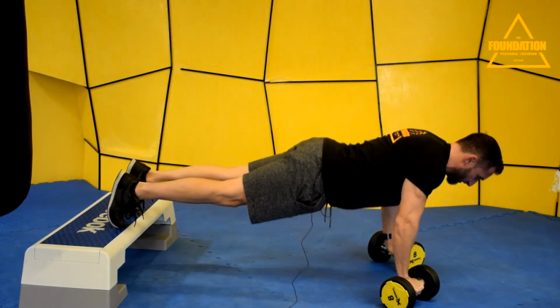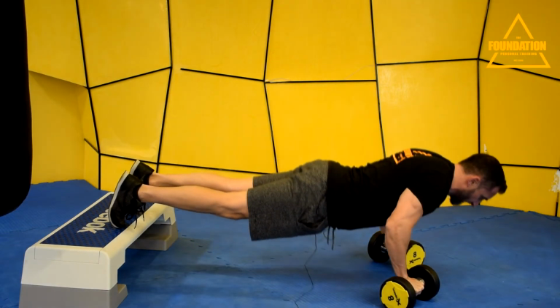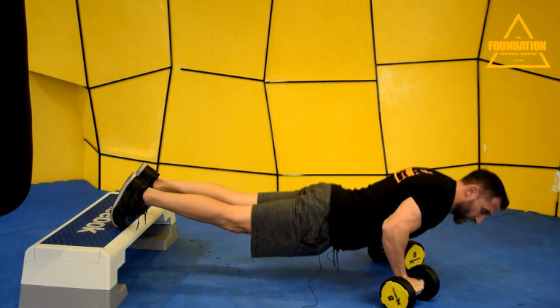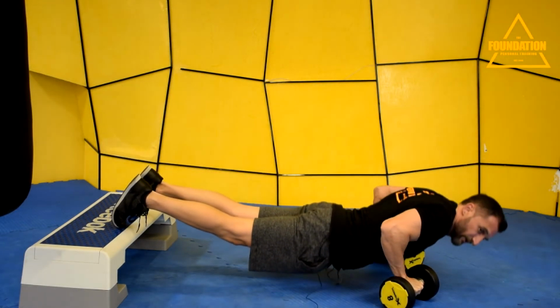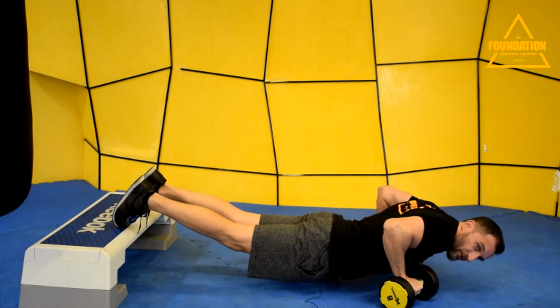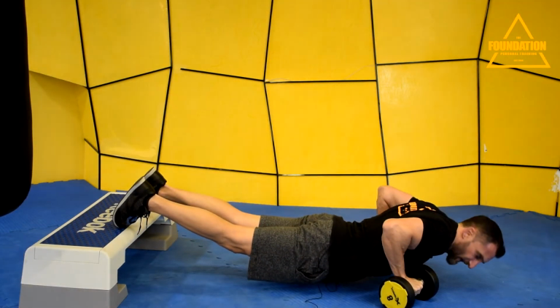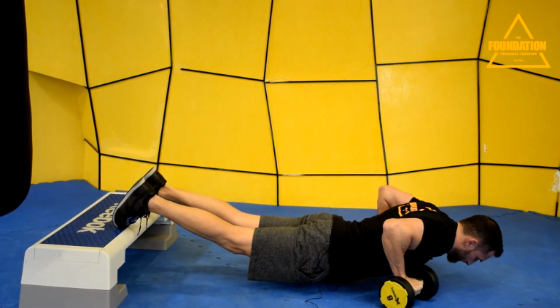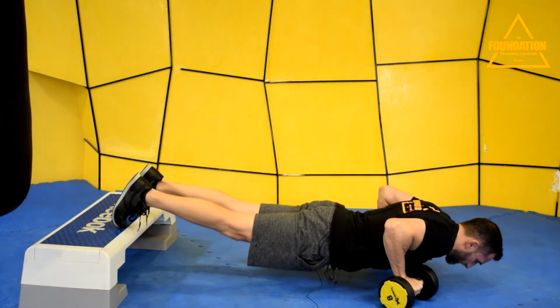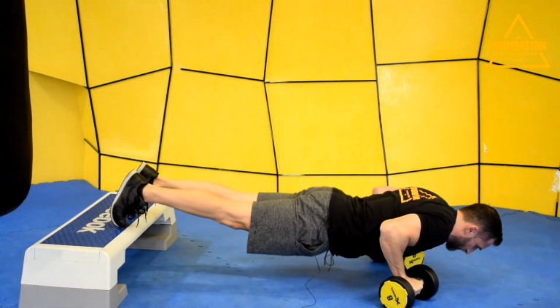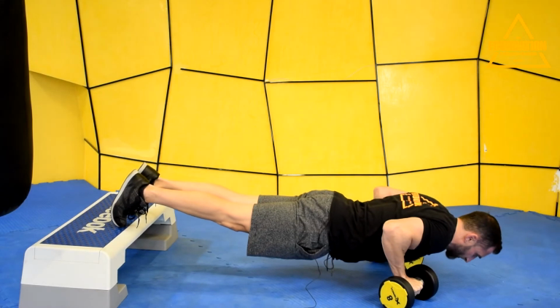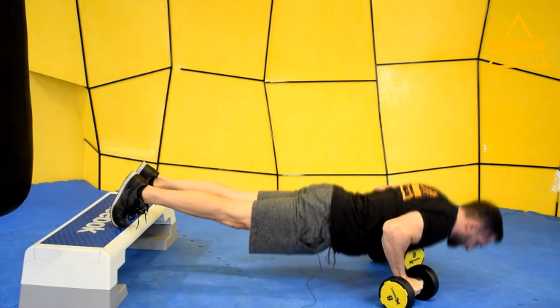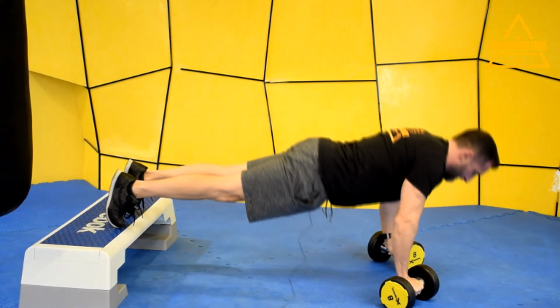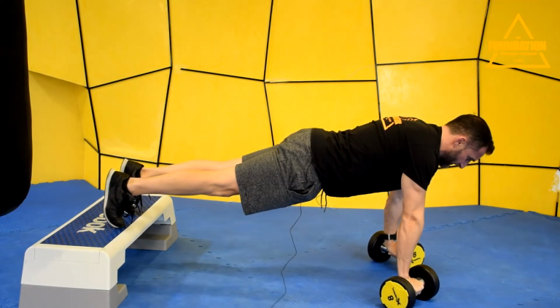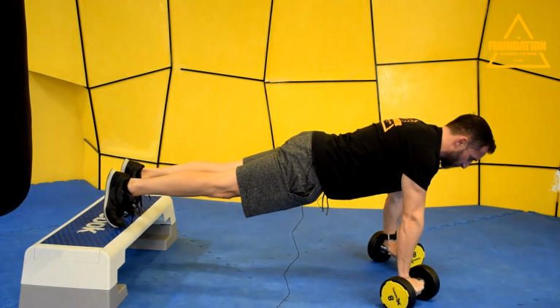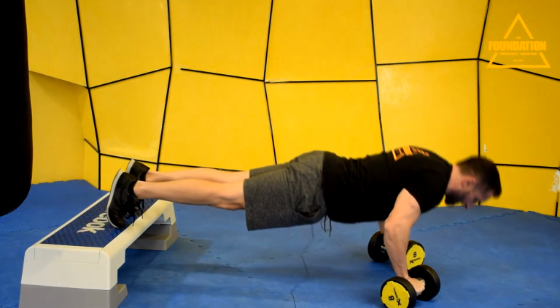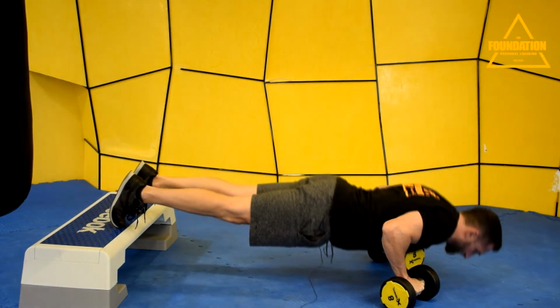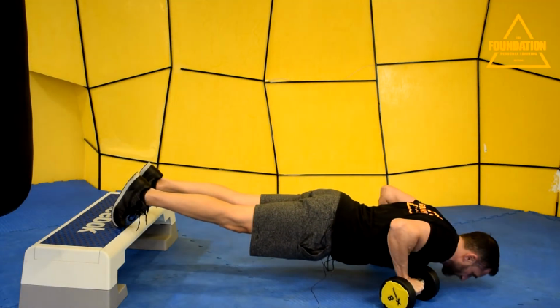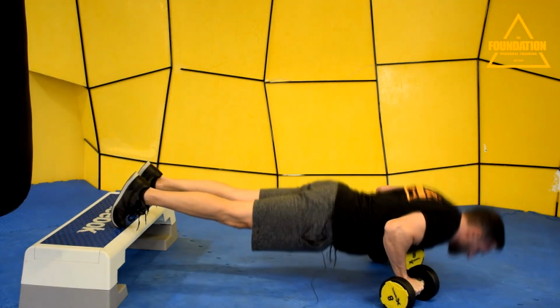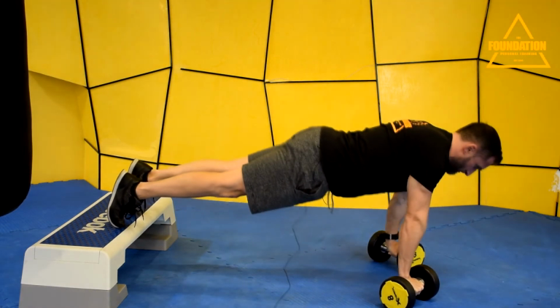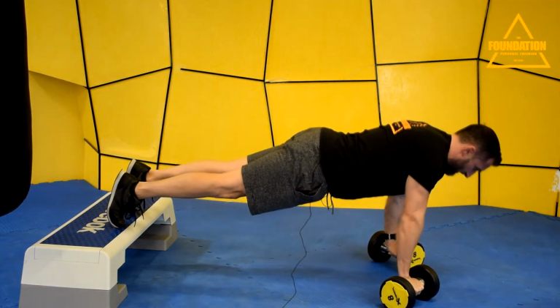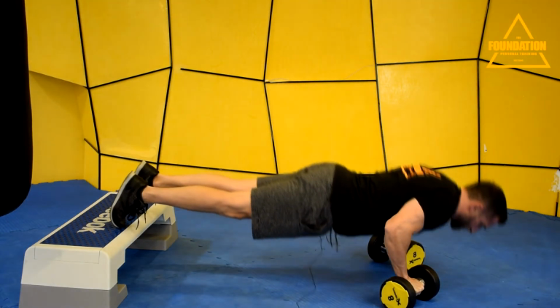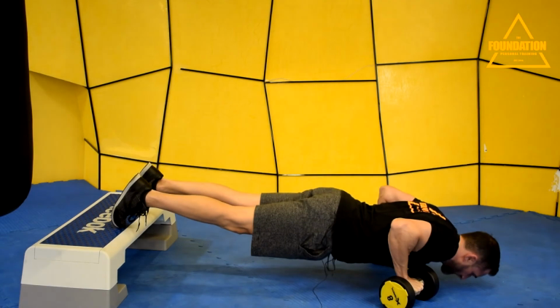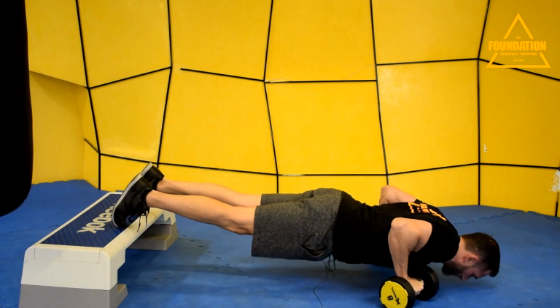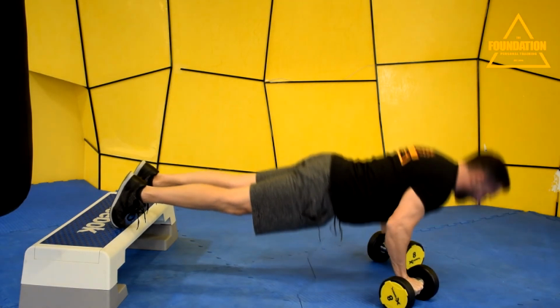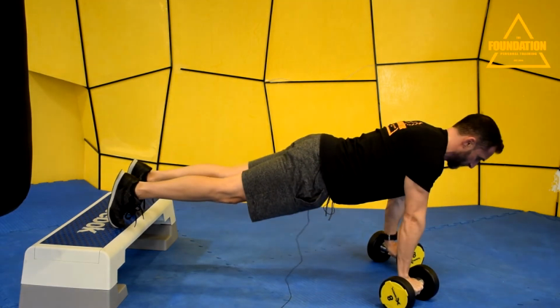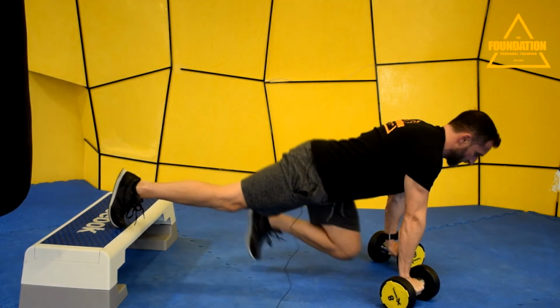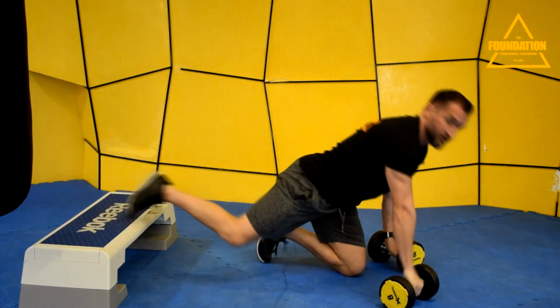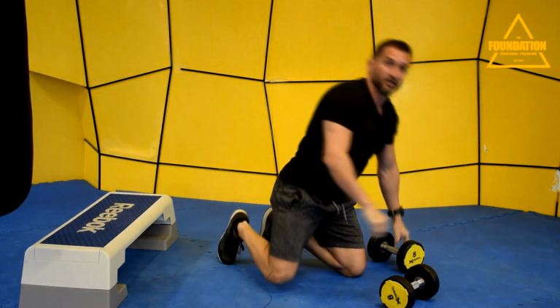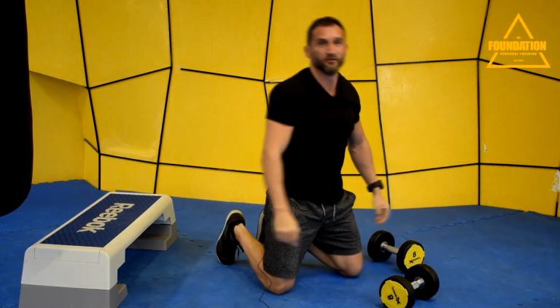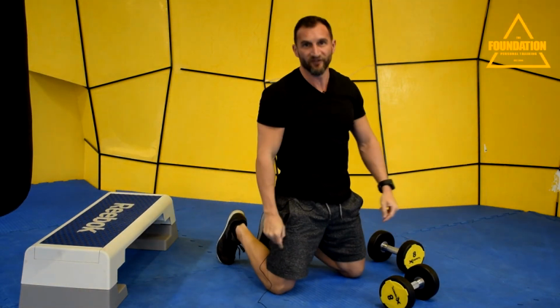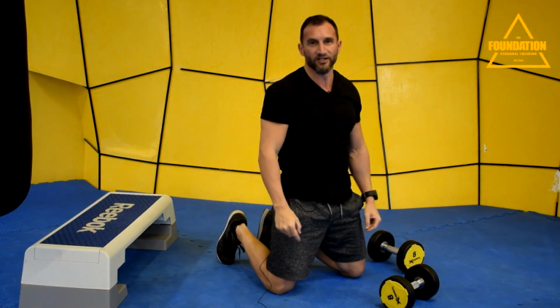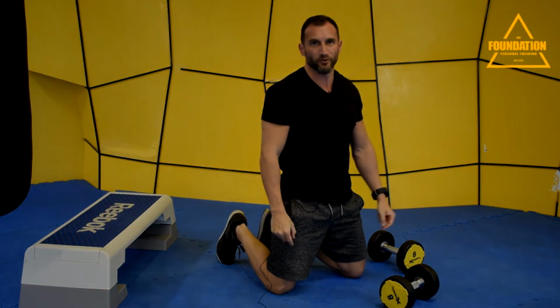As you get tired, you're going to maybe start to sag, so you've always got to keep the glutes tensed. Keep the core engaged. And there's your improved technique for the feet-elevated push-ups.